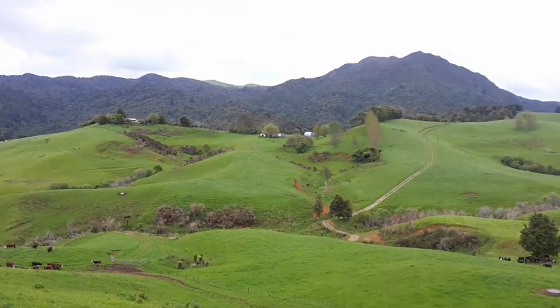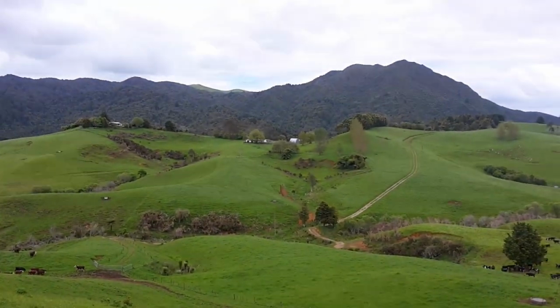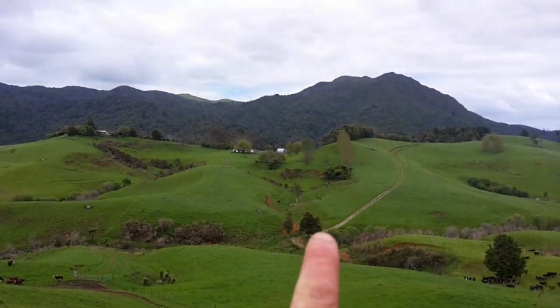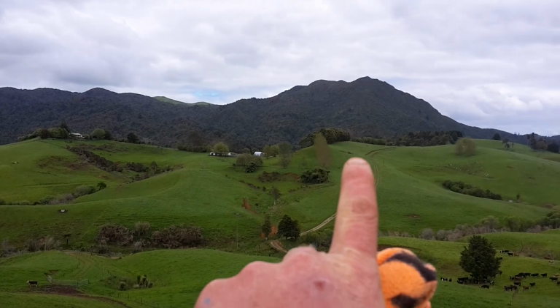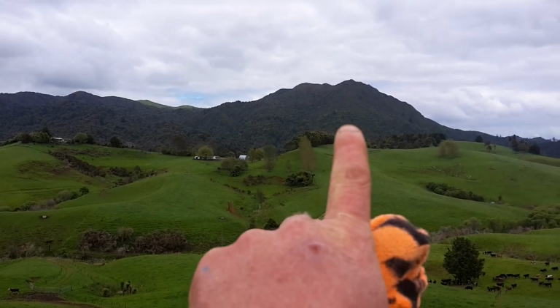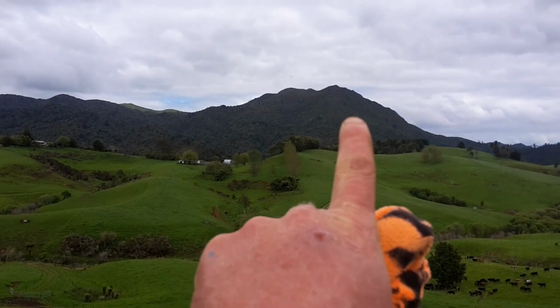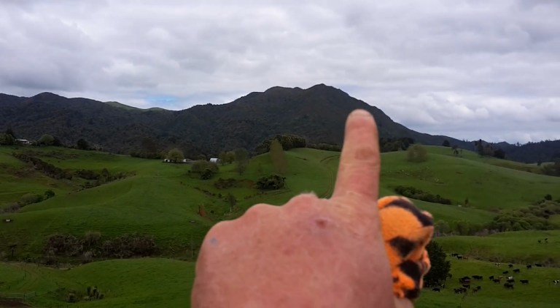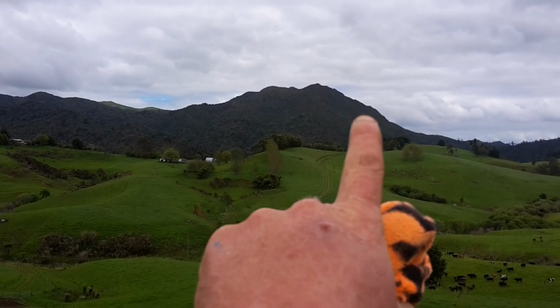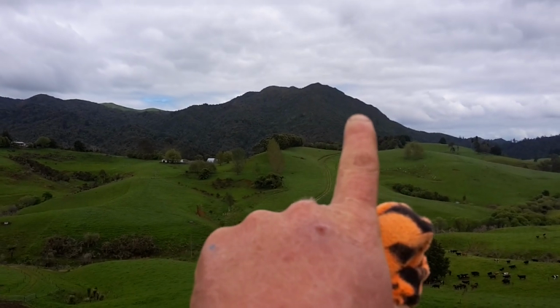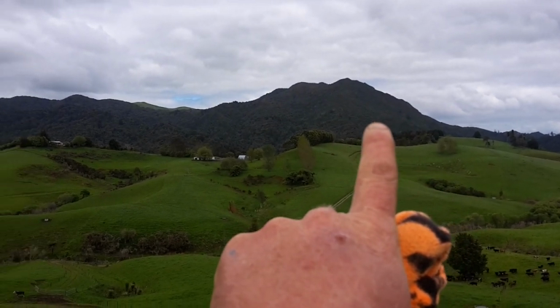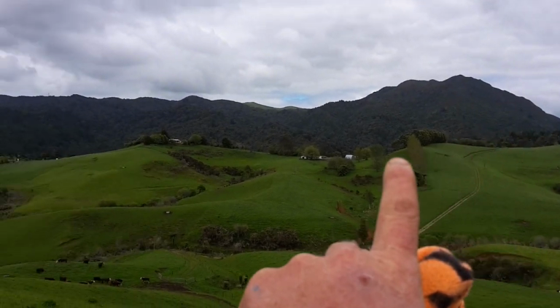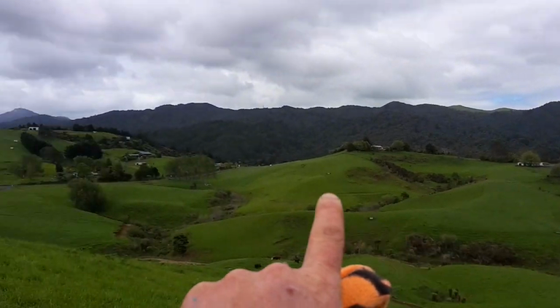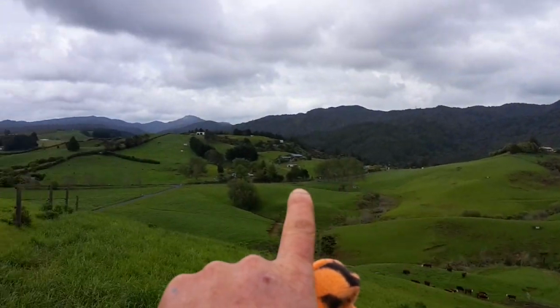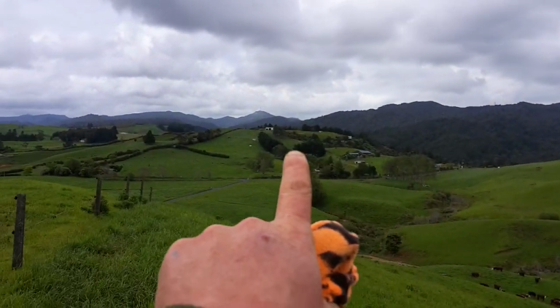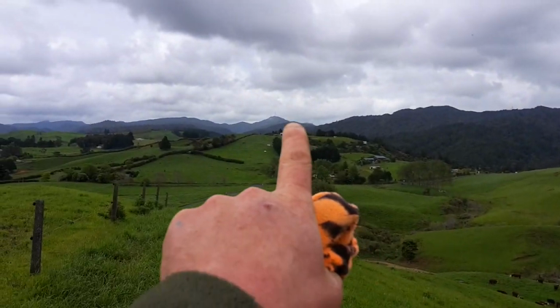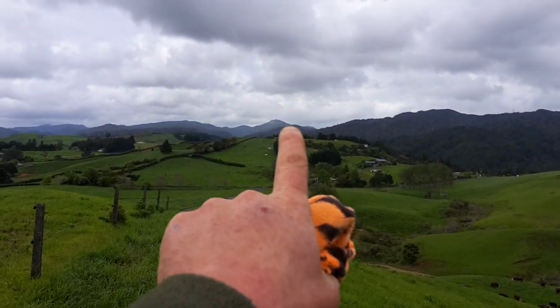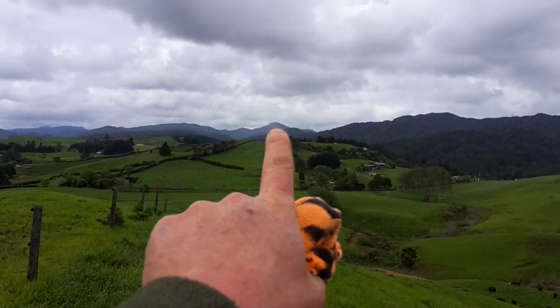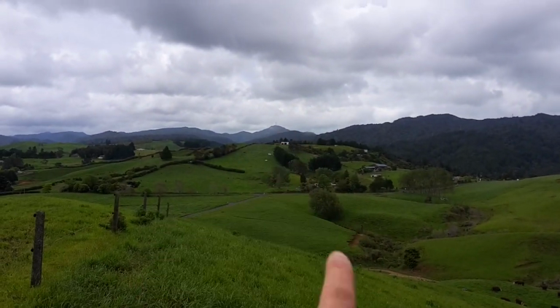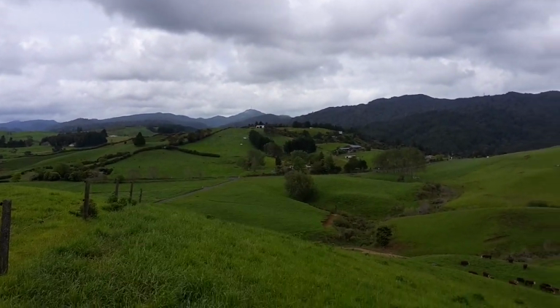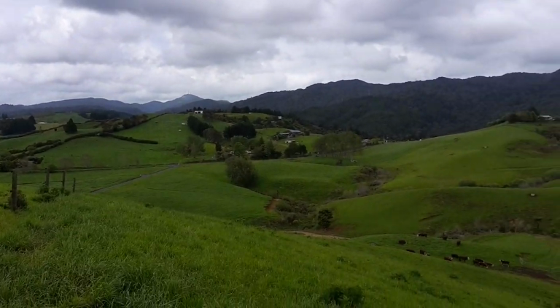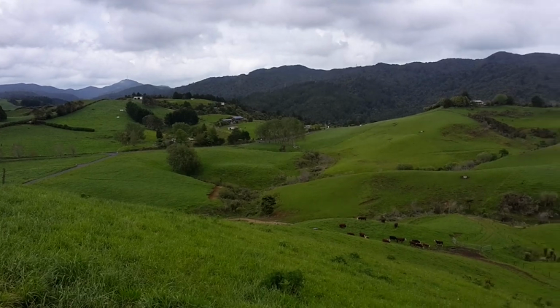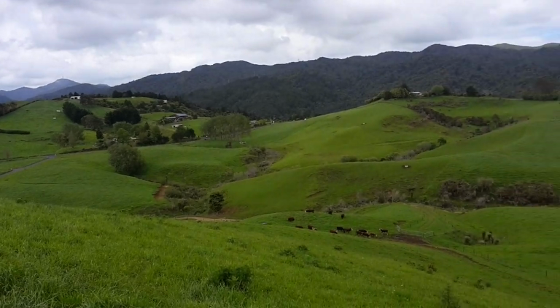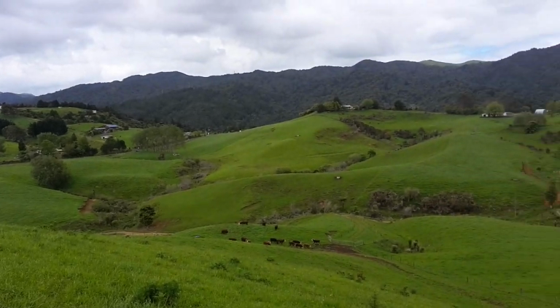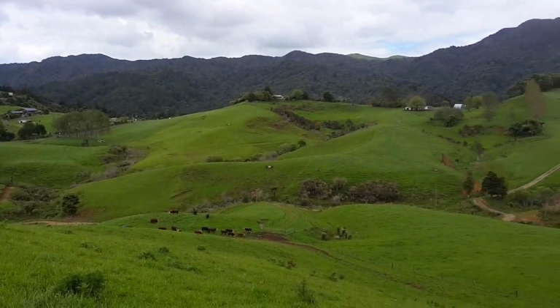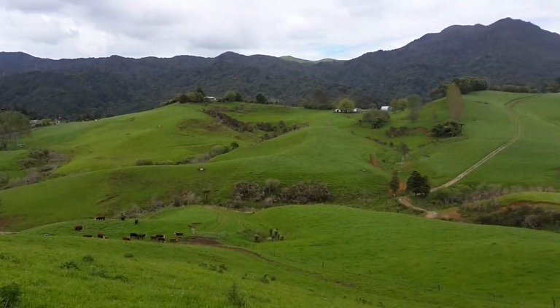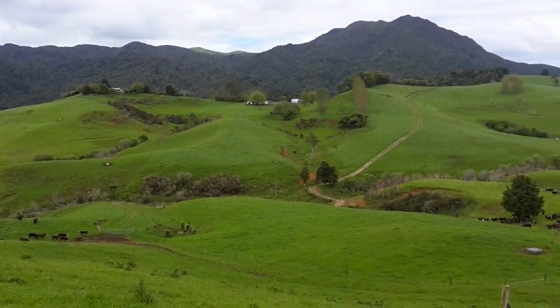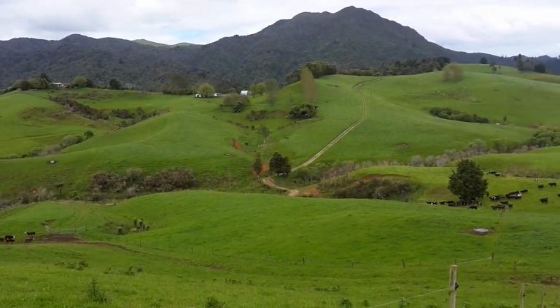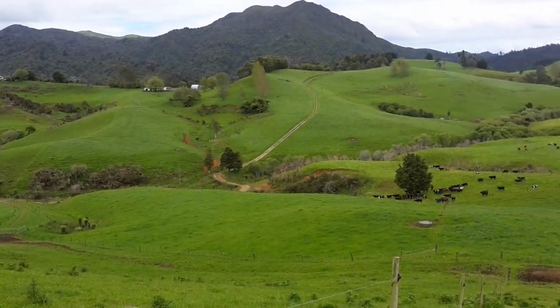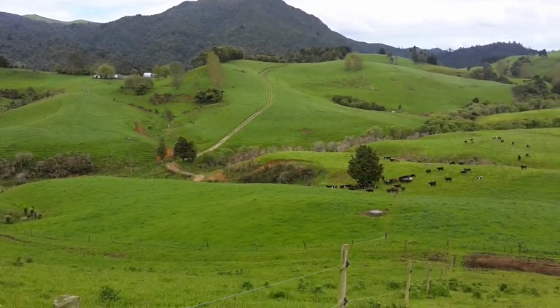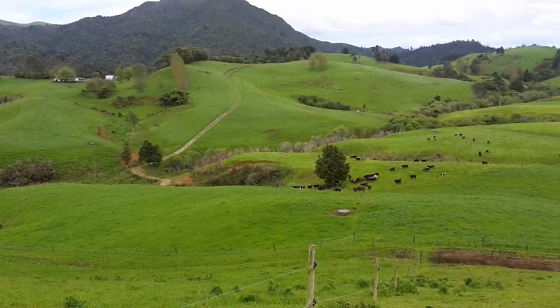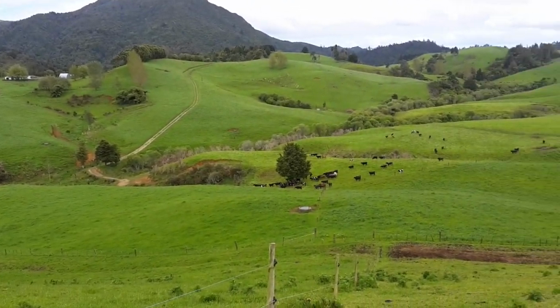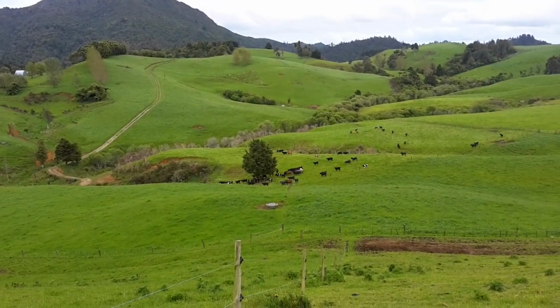That's Mount Grangerhacki right there, and Mount Tiara just there. It's a wicked view from up here.